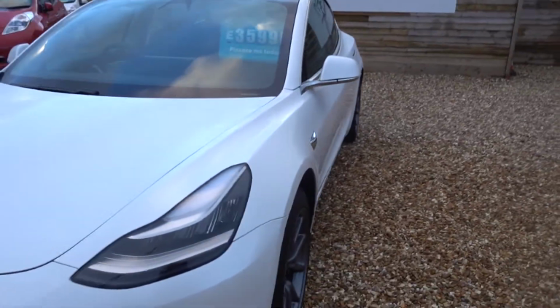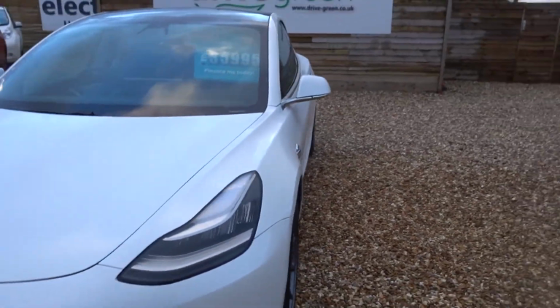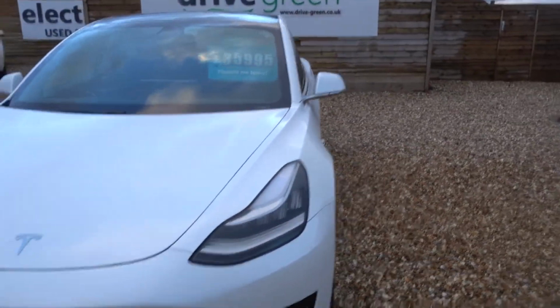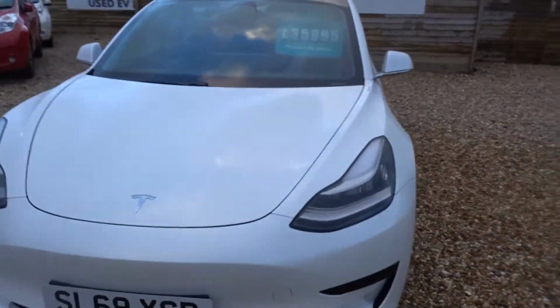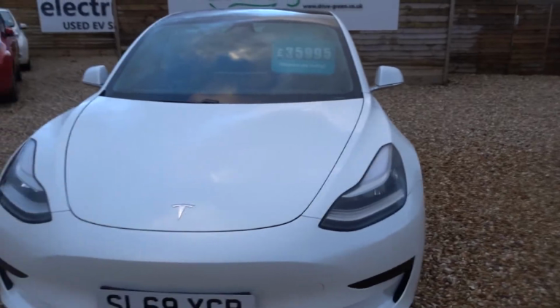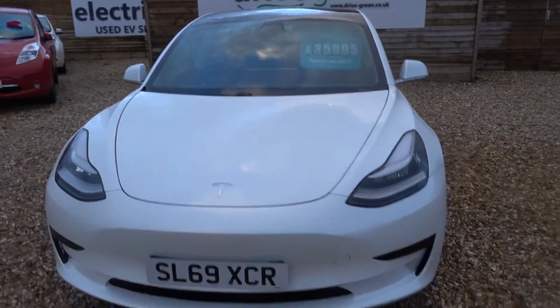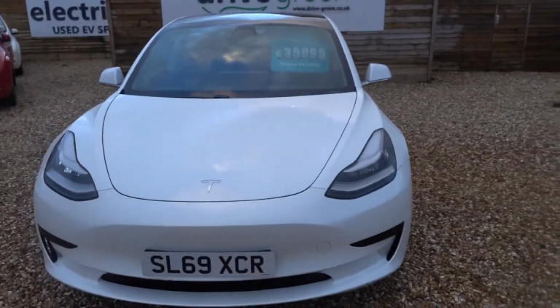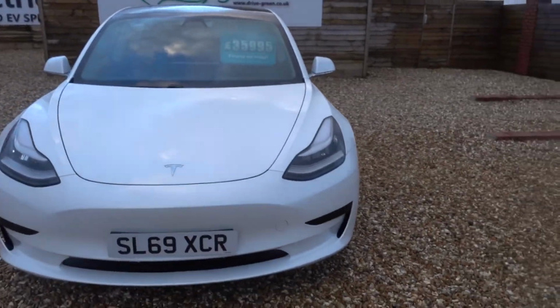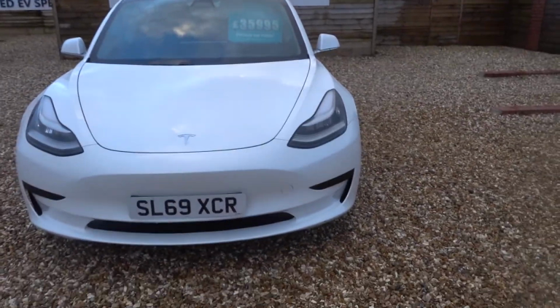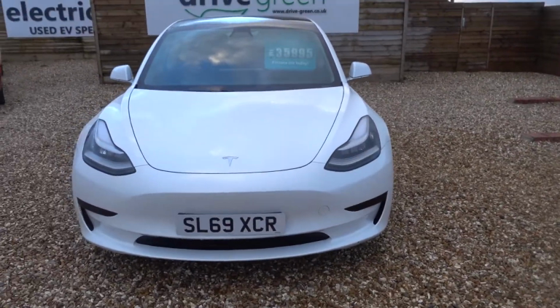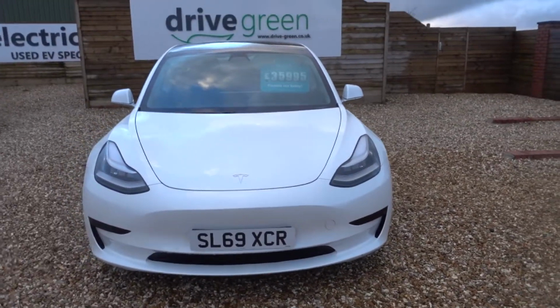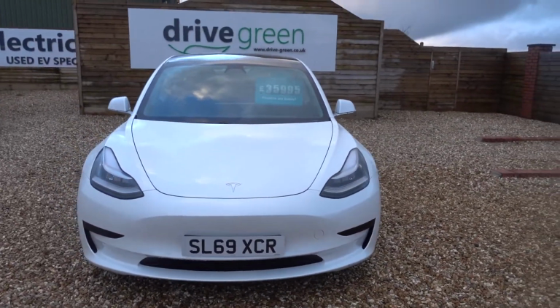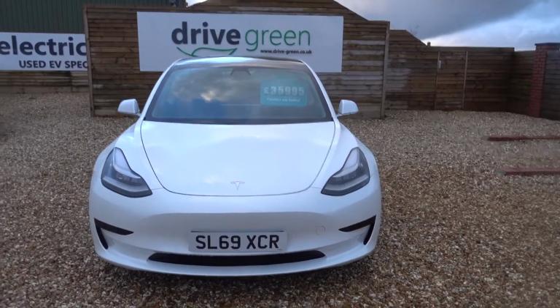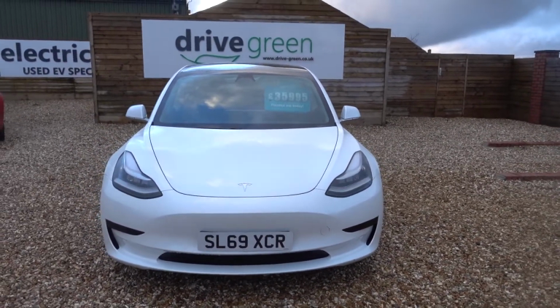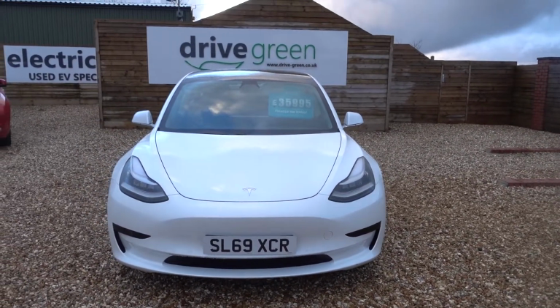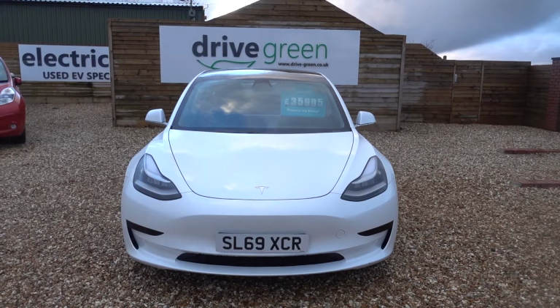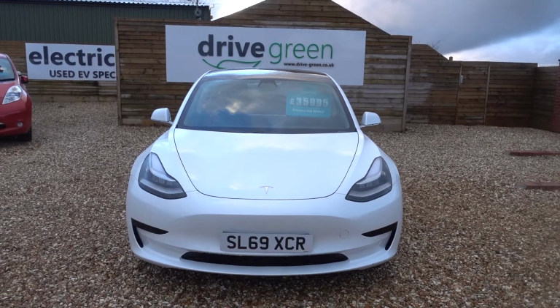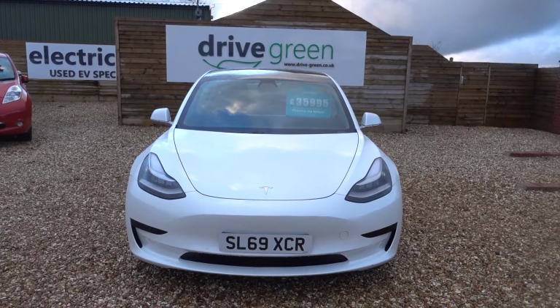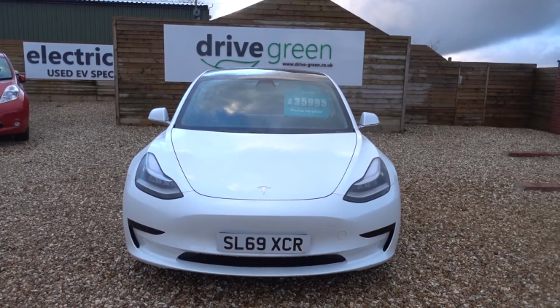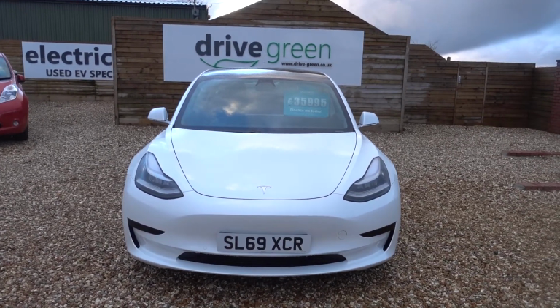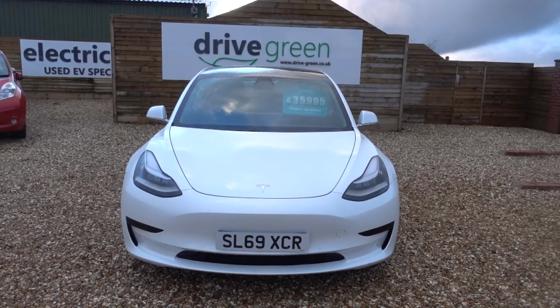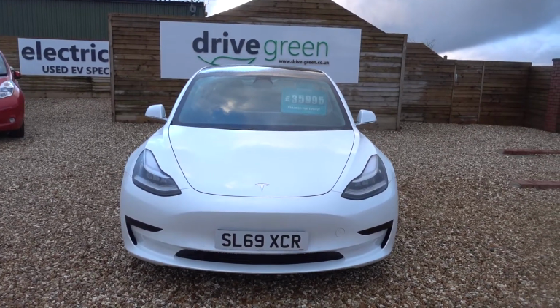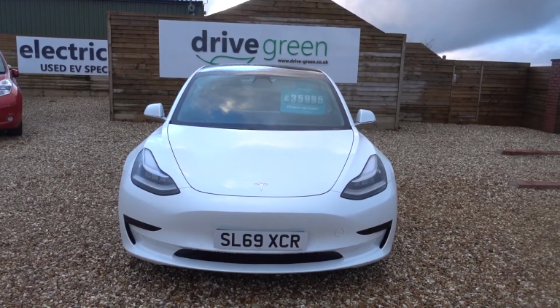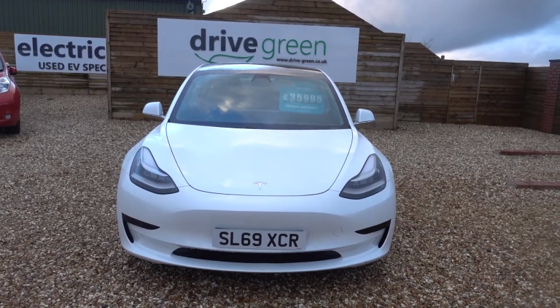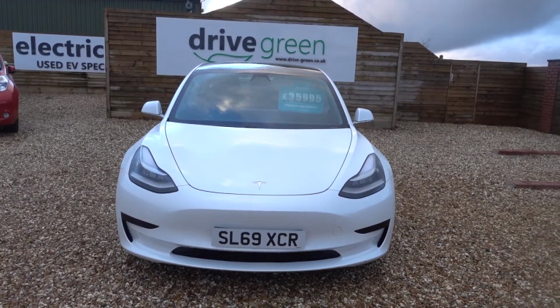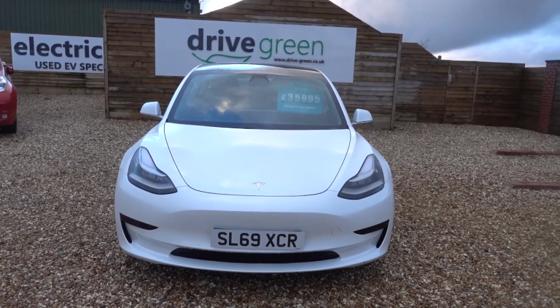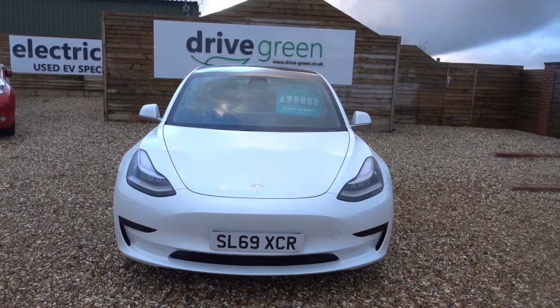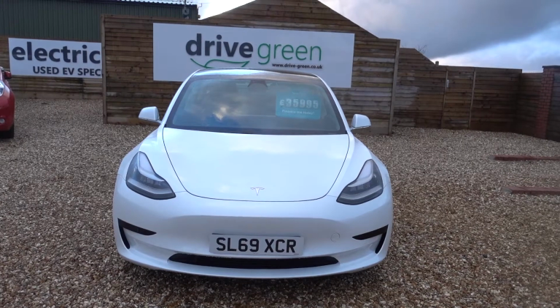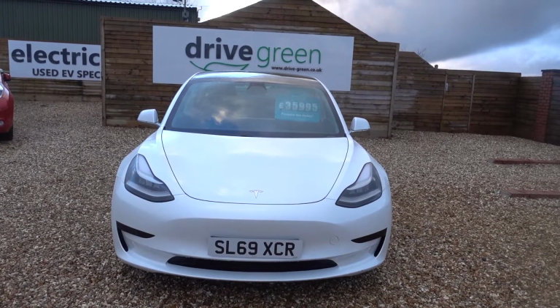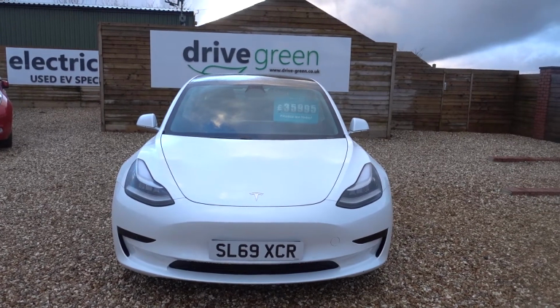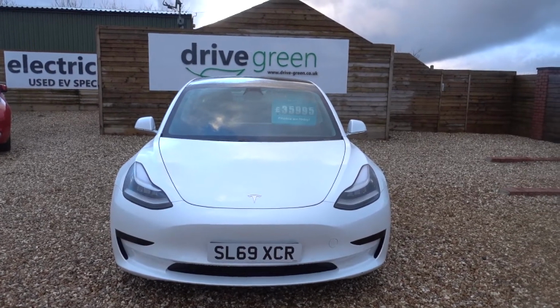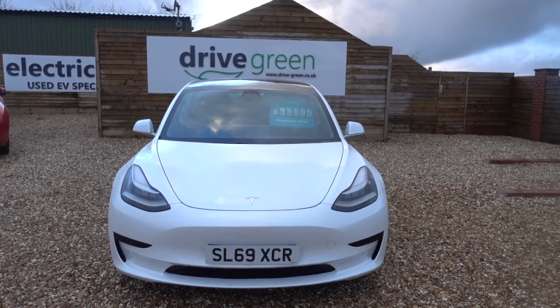It's a Model 3 — a fantastic car — and this one is particularly well priced. It's here on the forecourt, ready for a test drive or a viewing, and alternatively we can get it delivered straight to your home. Thank you for watching.